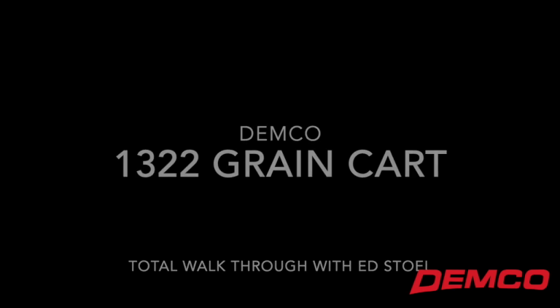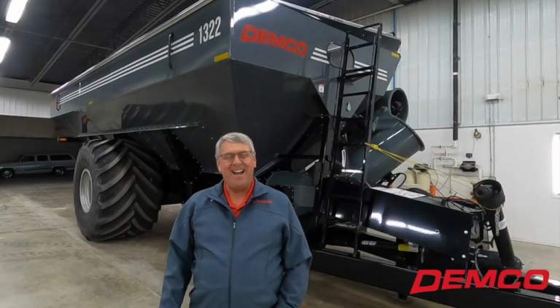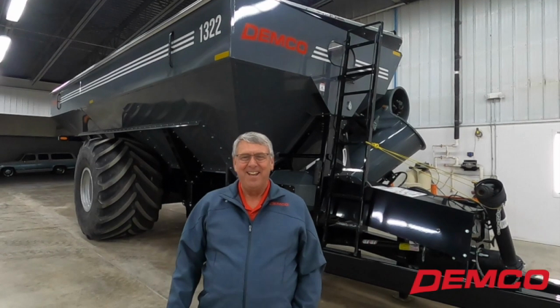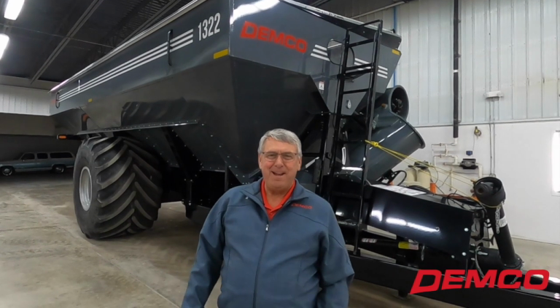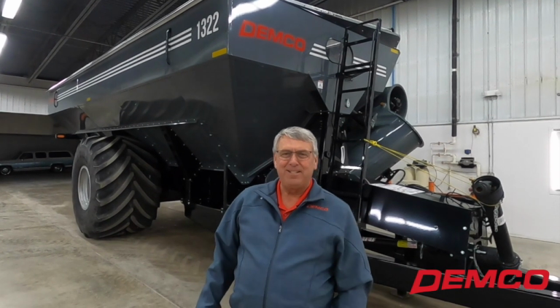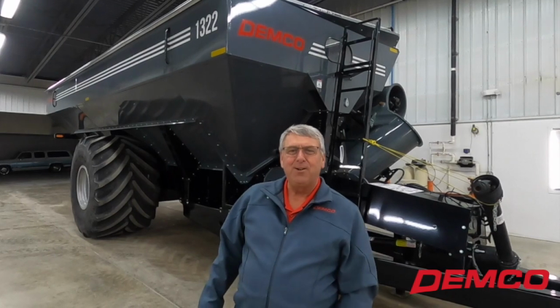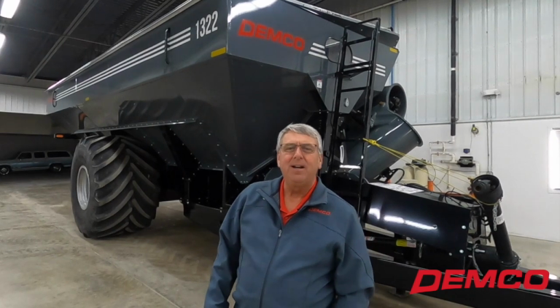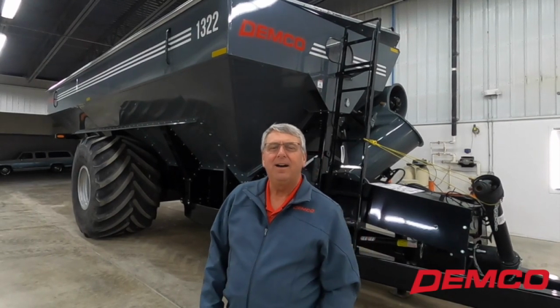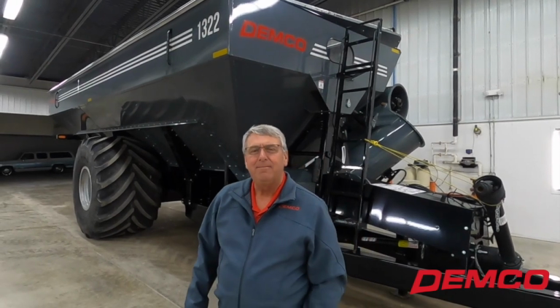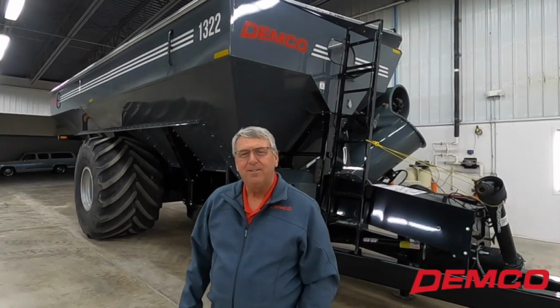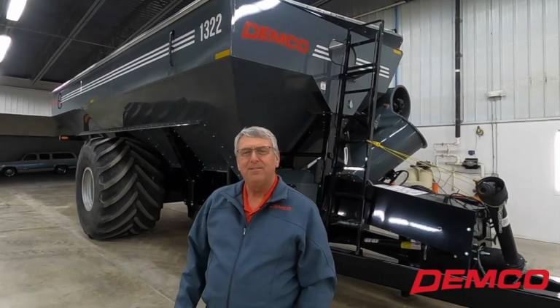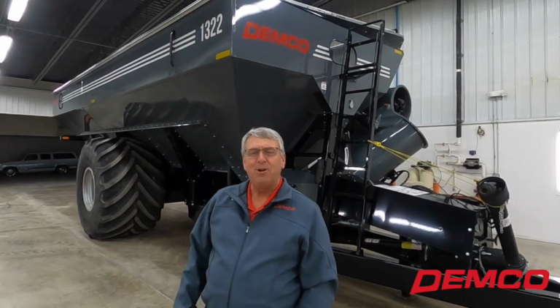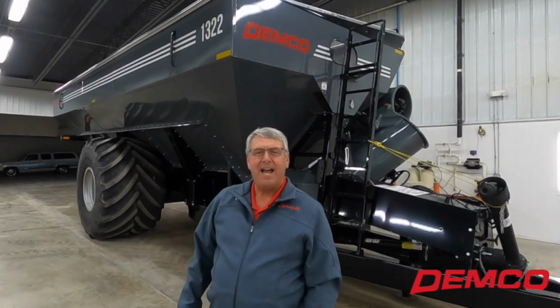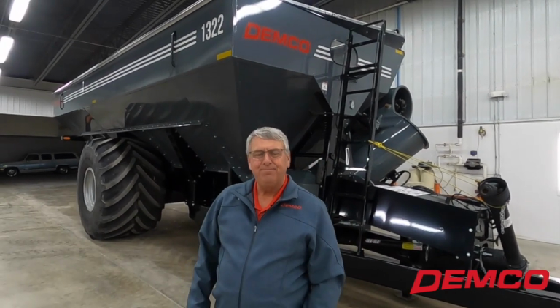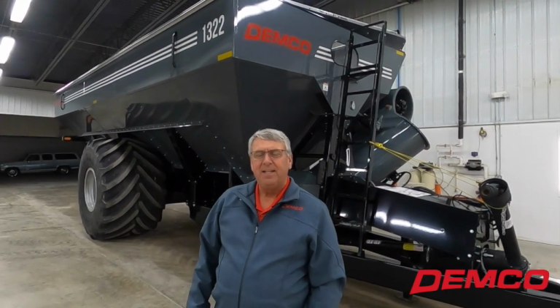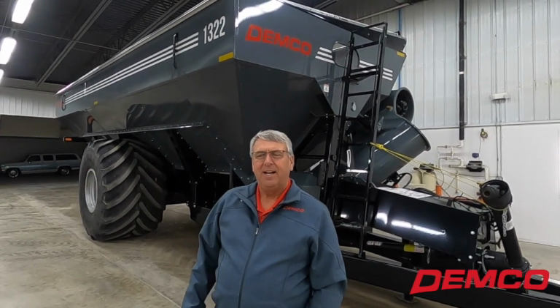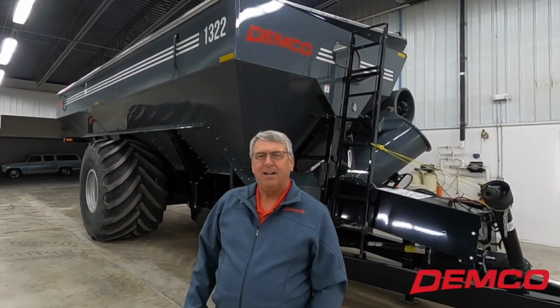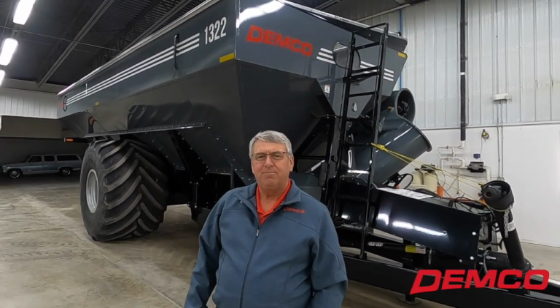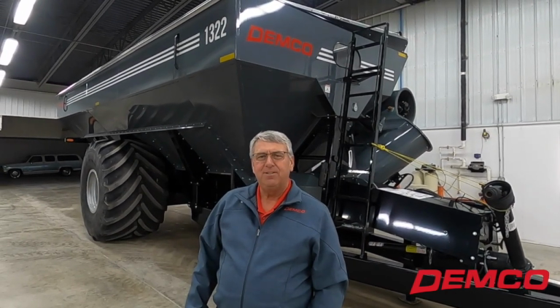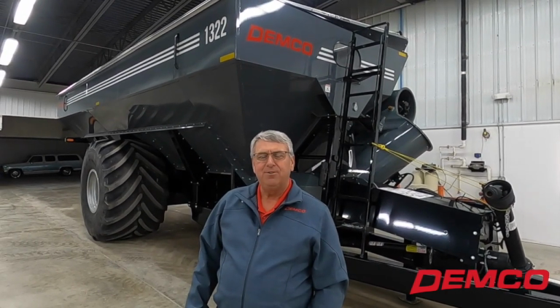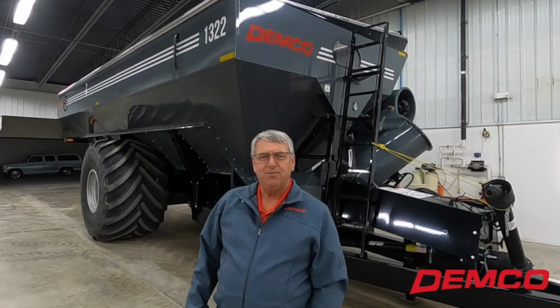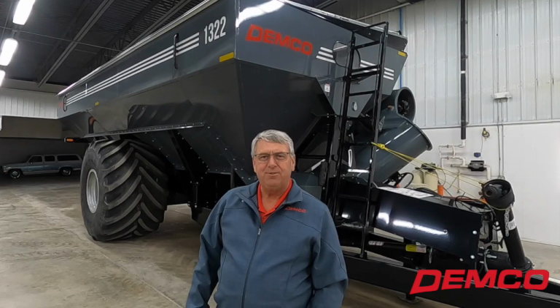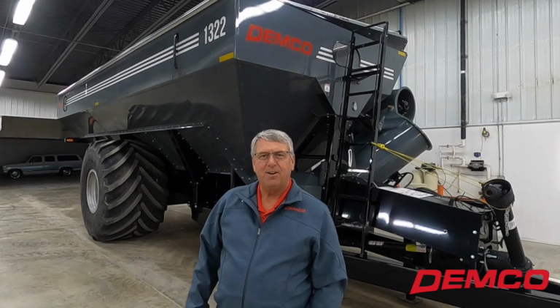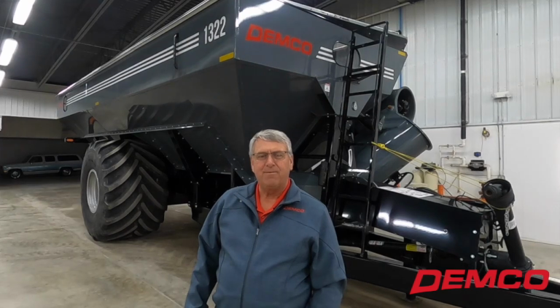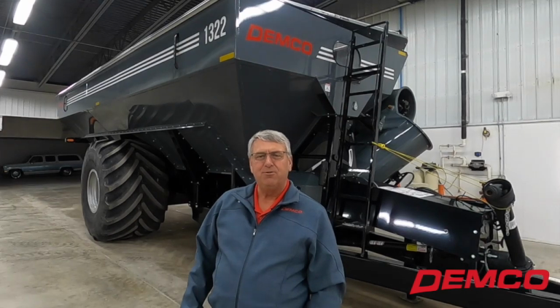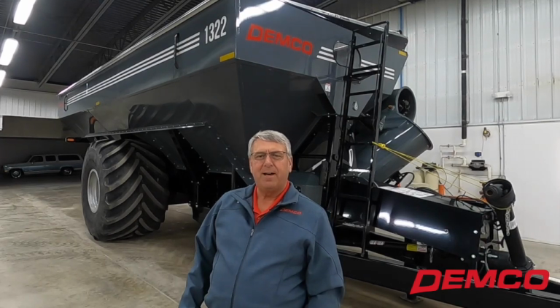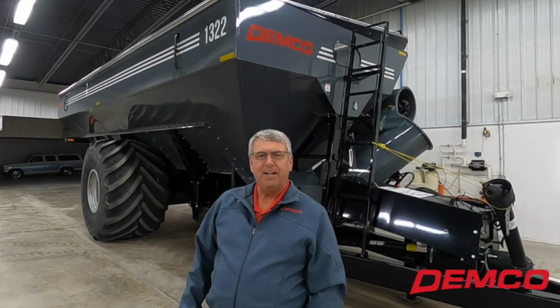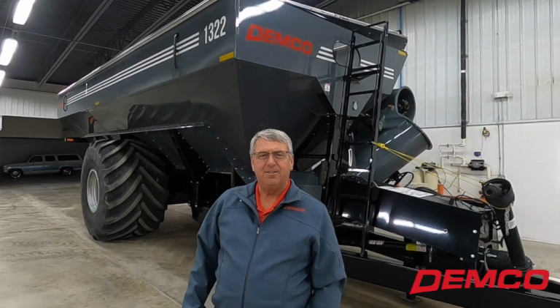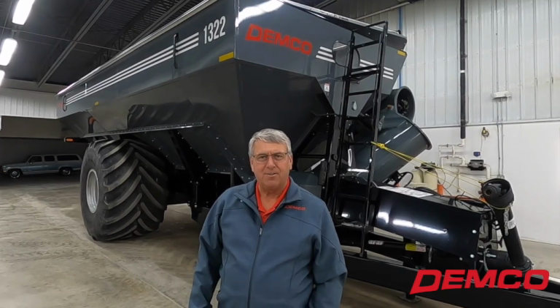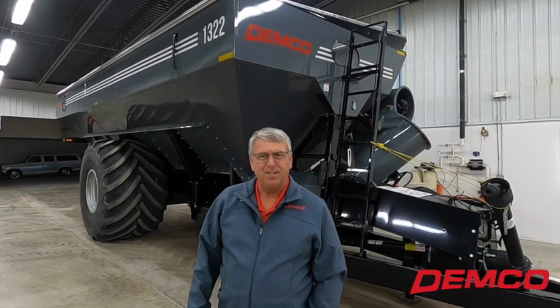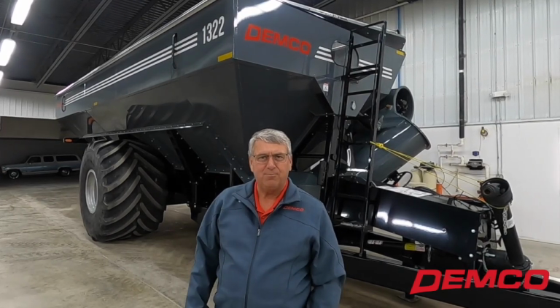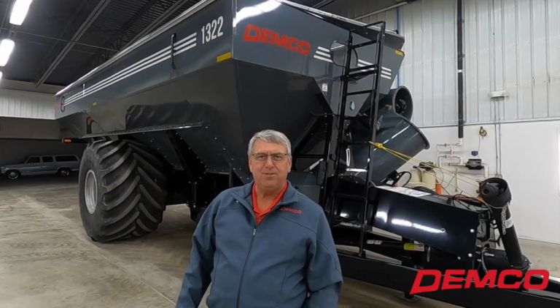Hi, I'm Ed with Demco. I'm here in Boyden, Iowa to introduce you to one of our newer model grain carts, our 1322.